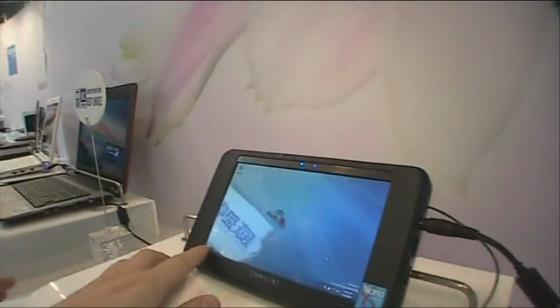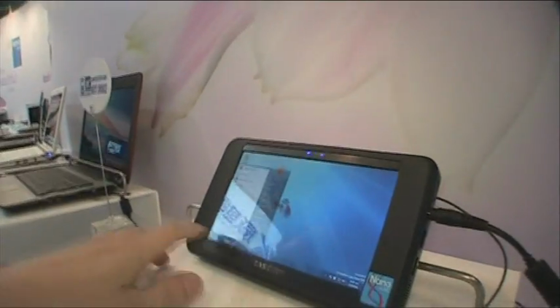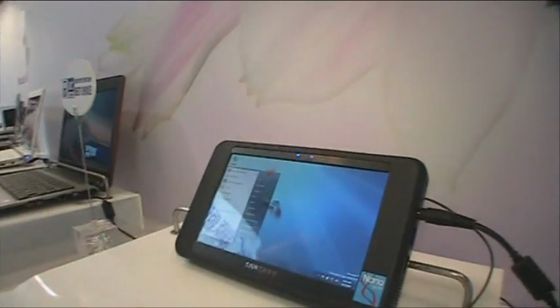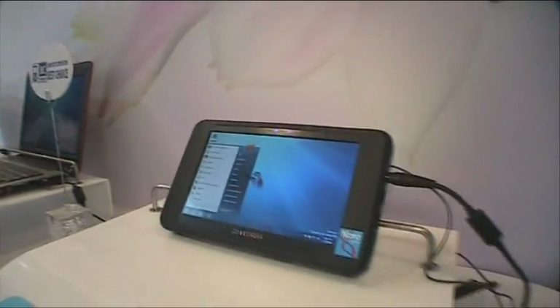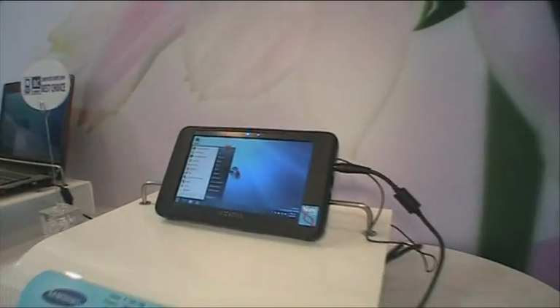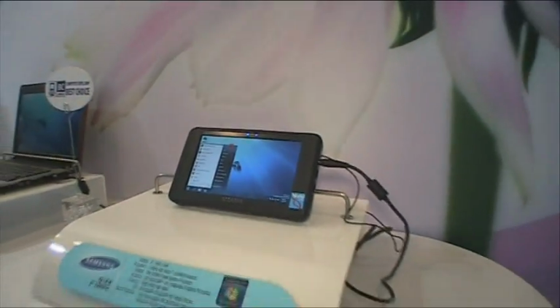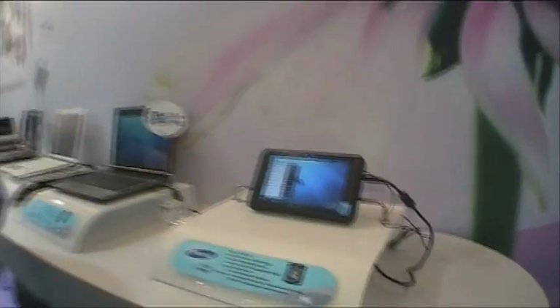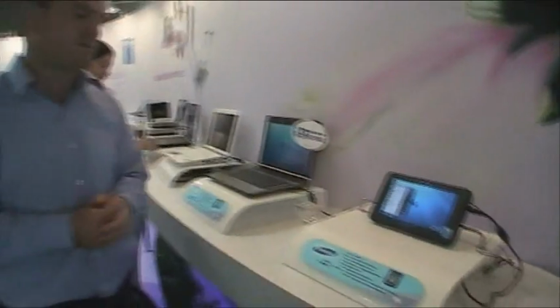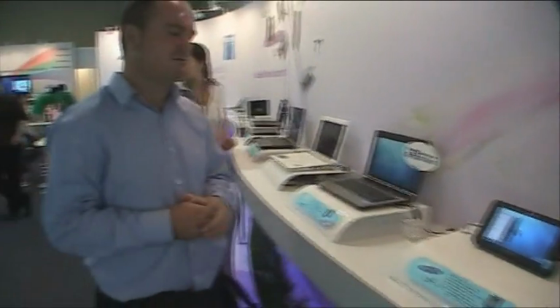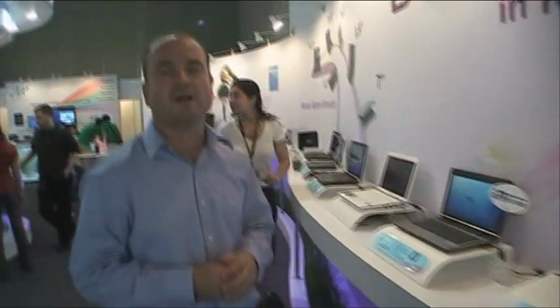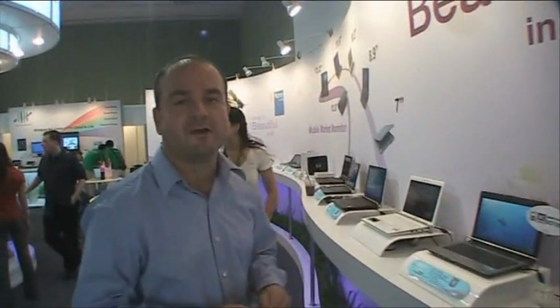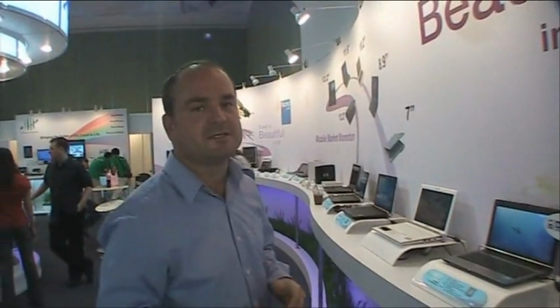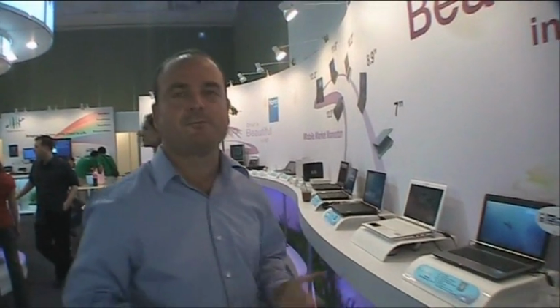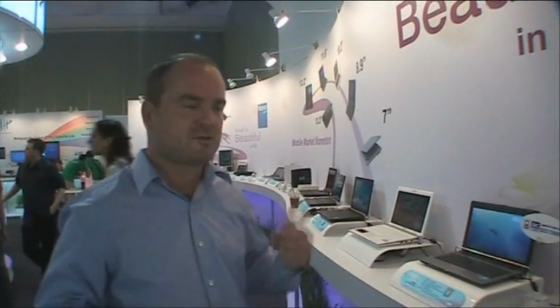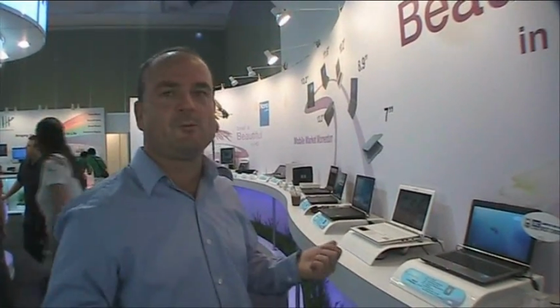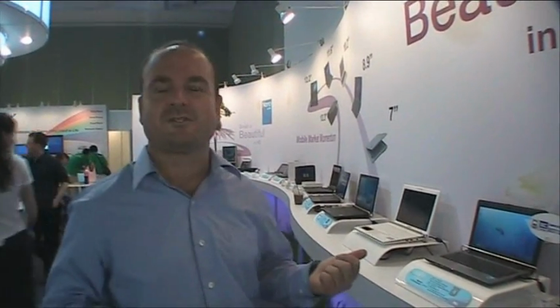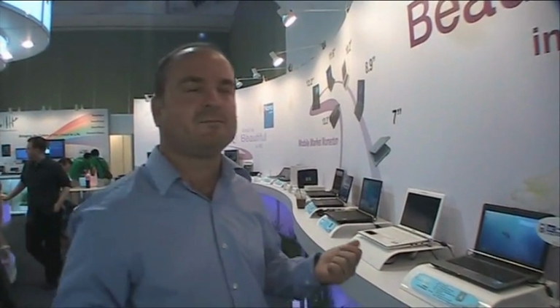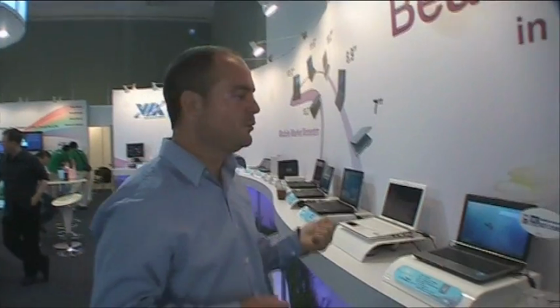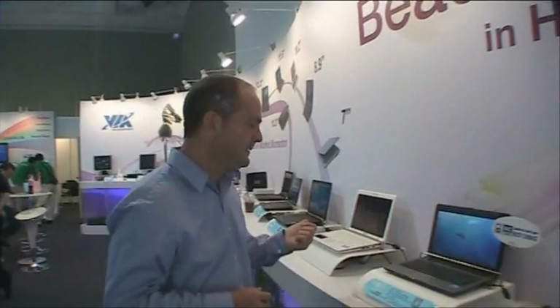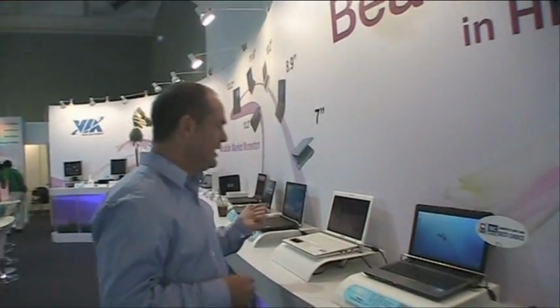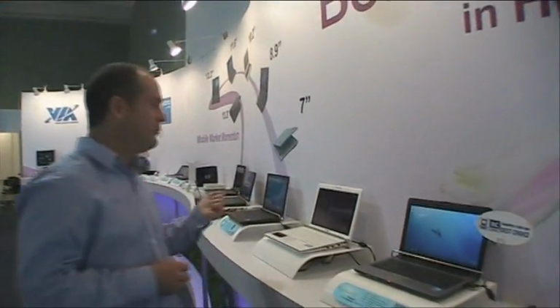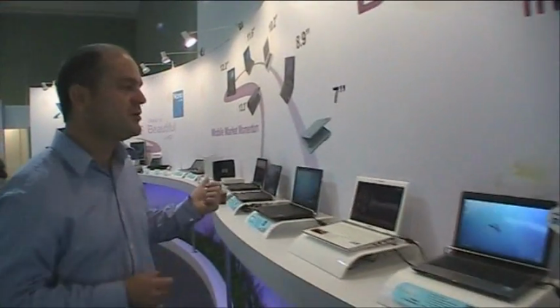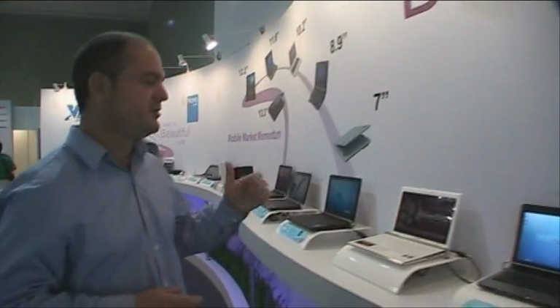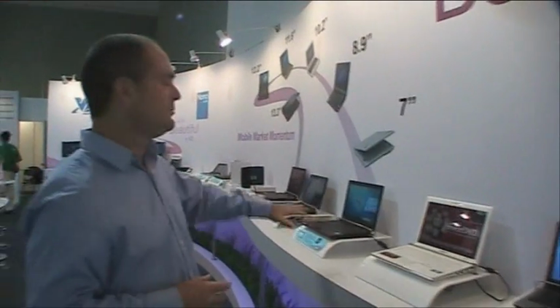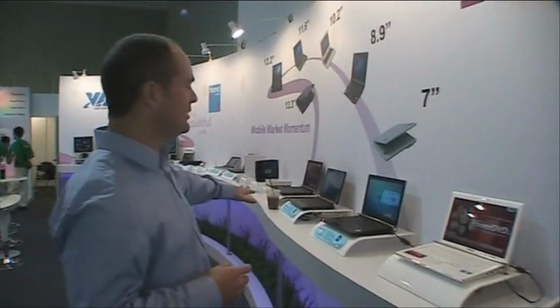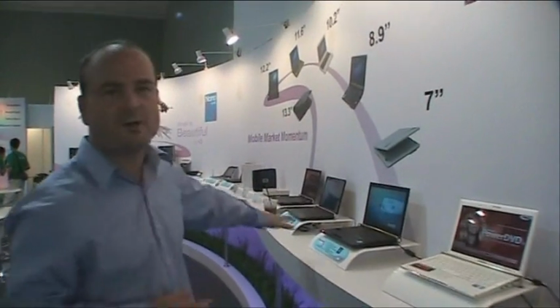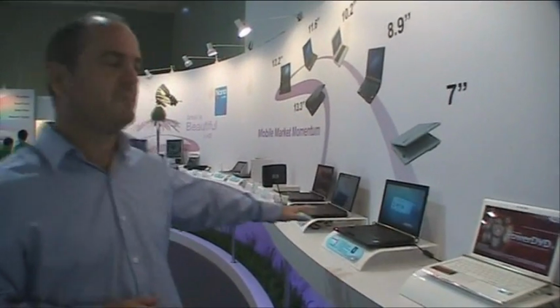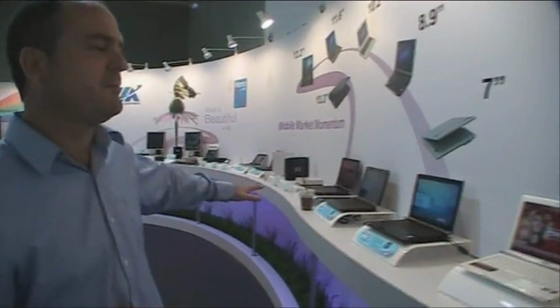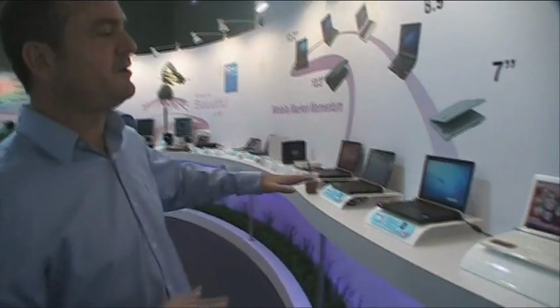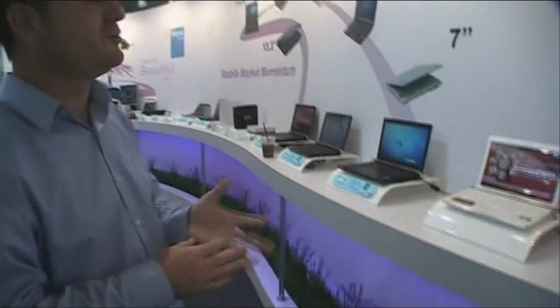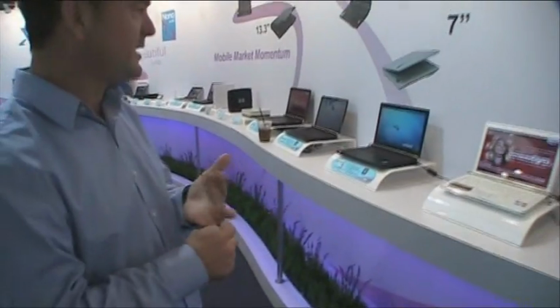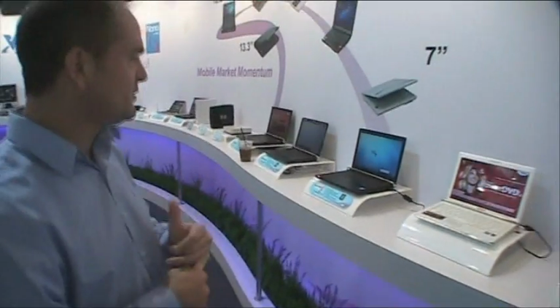It's nice to see Samsung continue their adoption of the VIA nano processor for their UMPC lineup, starting back with the C7M in the Q1B. We've also got a series of our Tier 1 OEM products that are using the VIA nano processor.